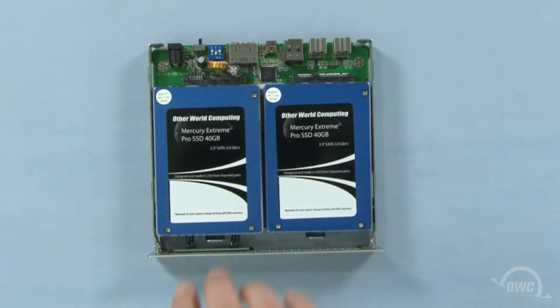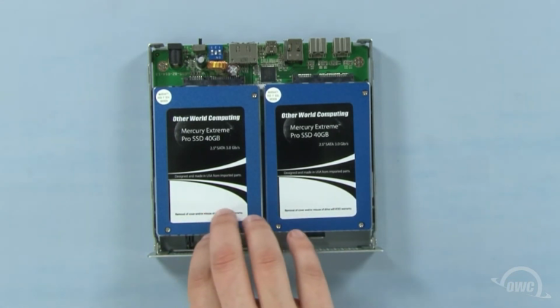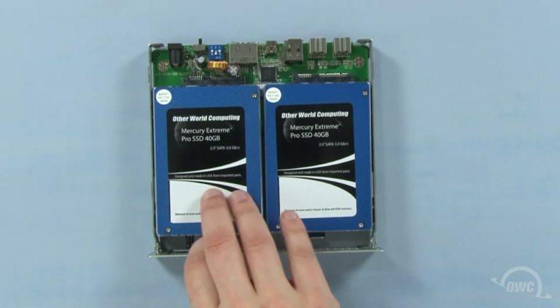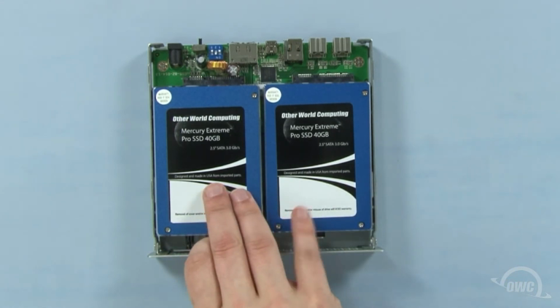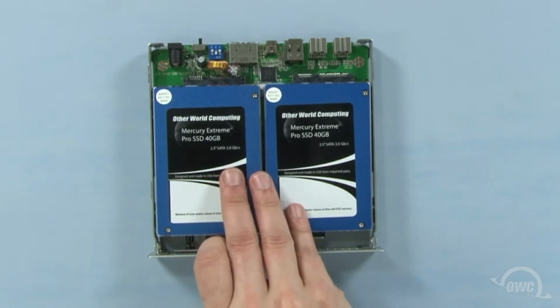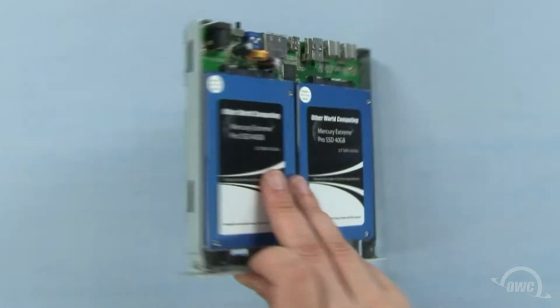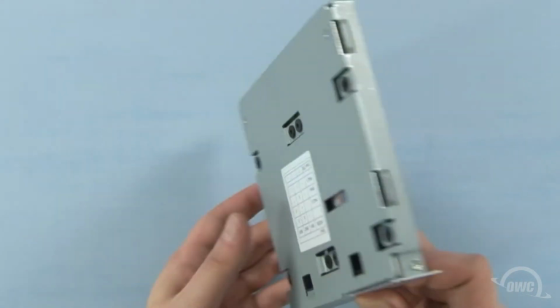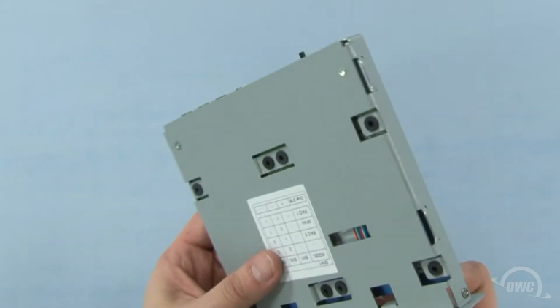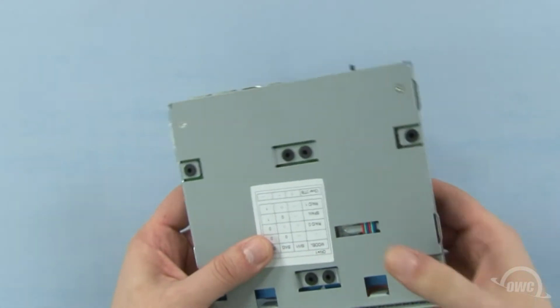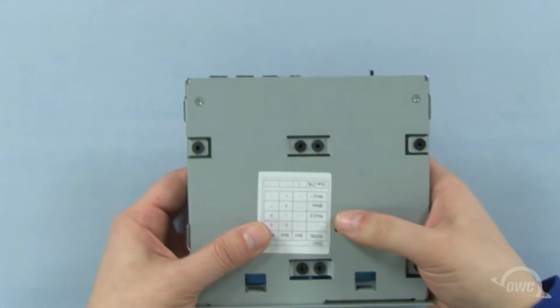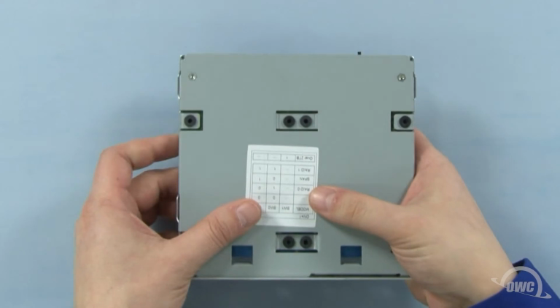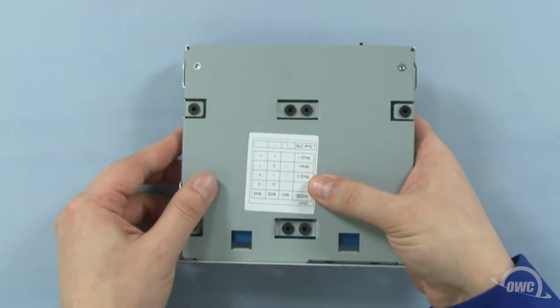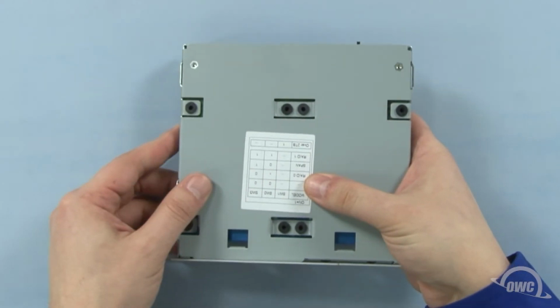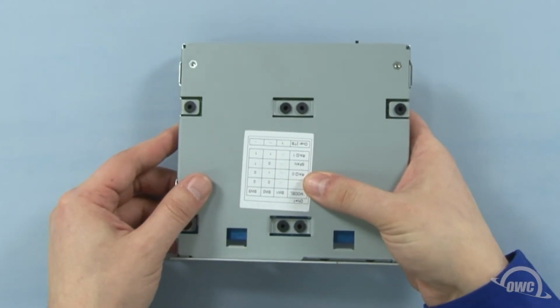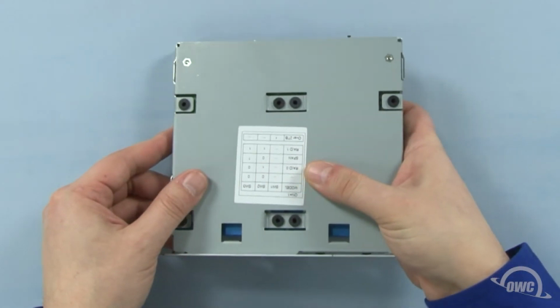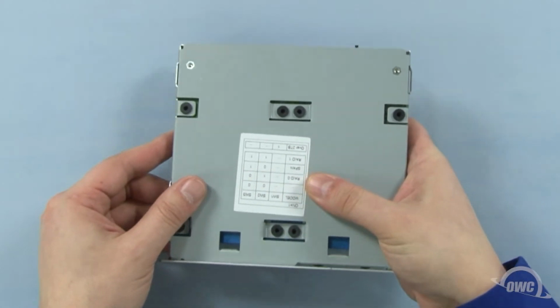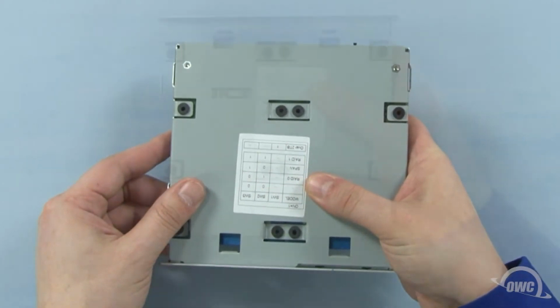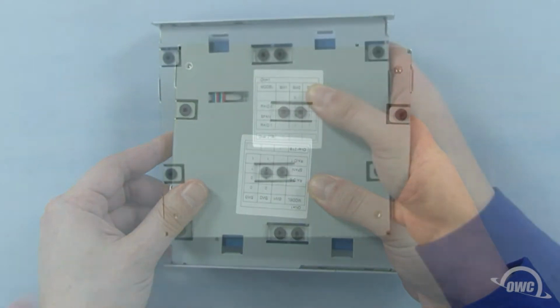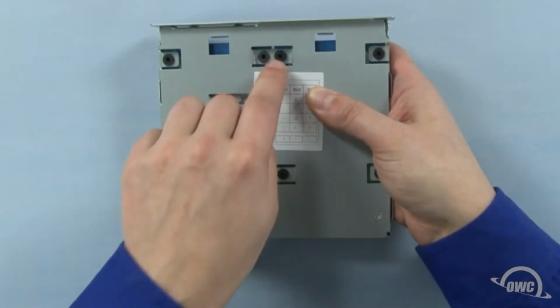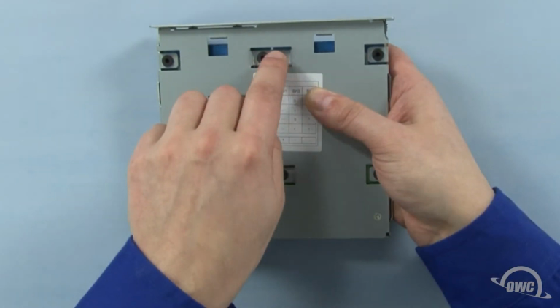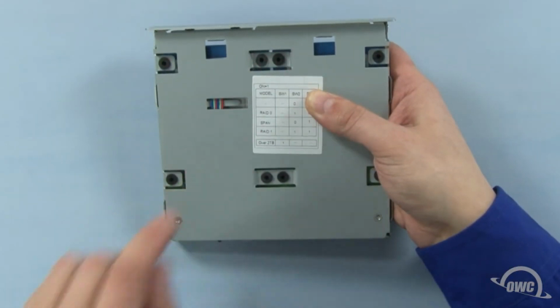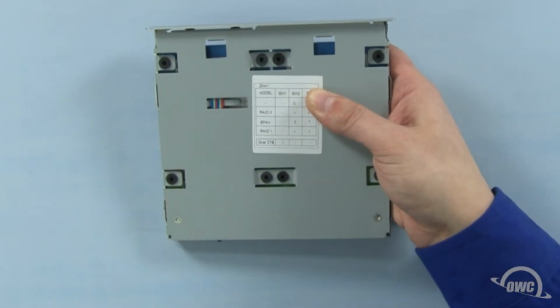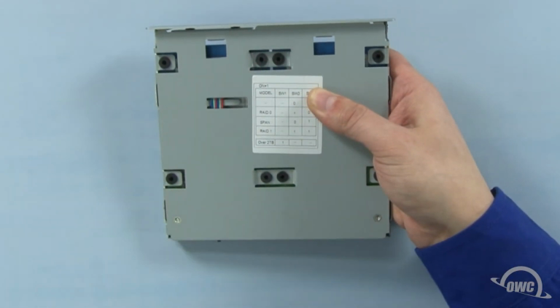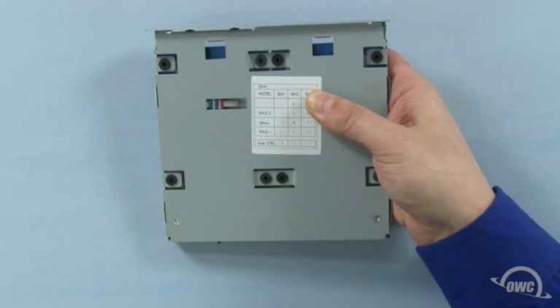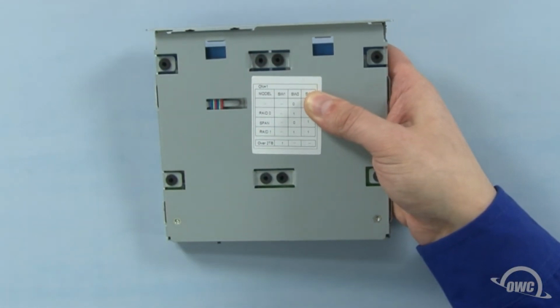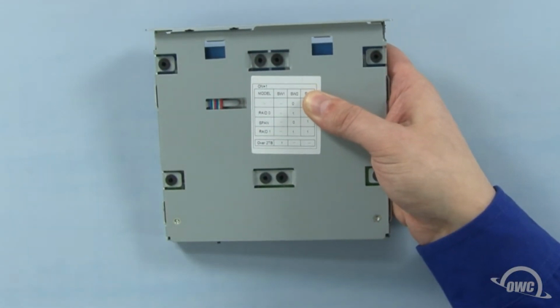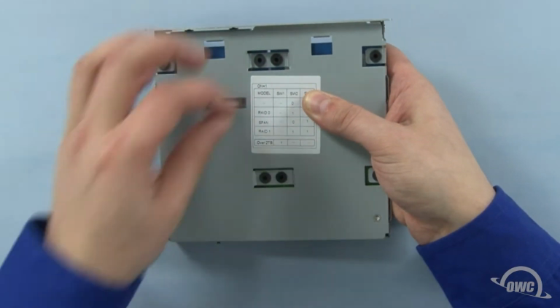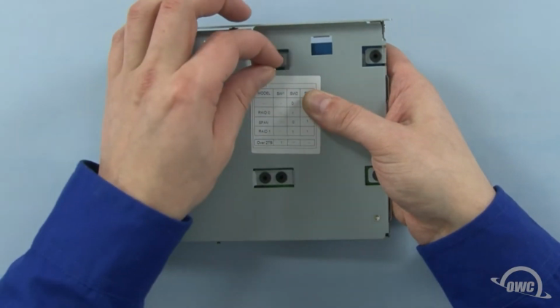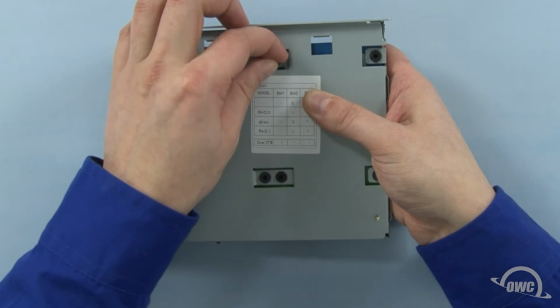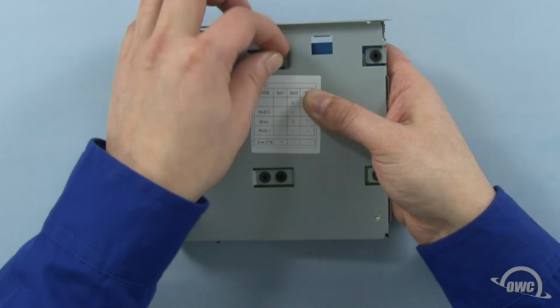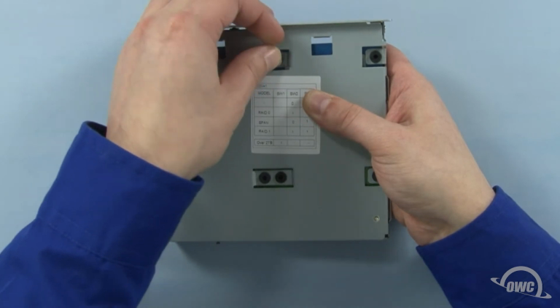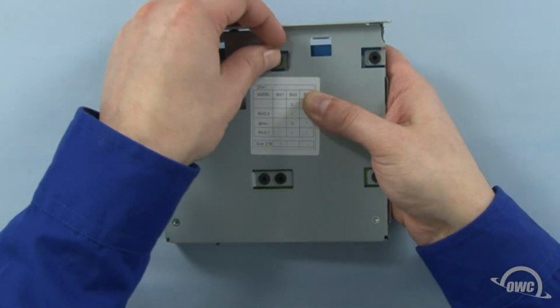Carefully turn the drive tray over, and you'll see that there are eight vibration dampeners. Place a mounting screw in each of these gaskets and use them to secure the drives to the tray.